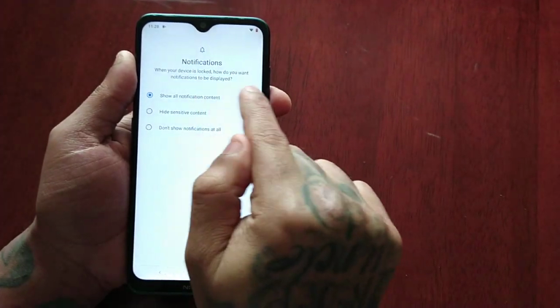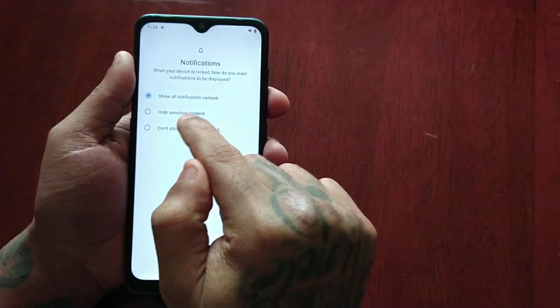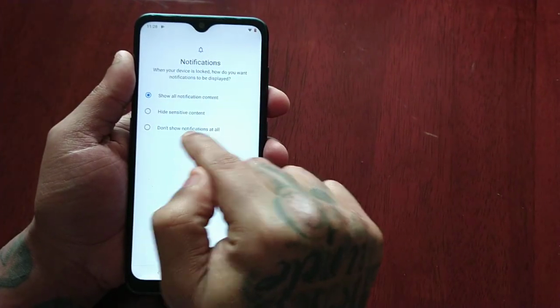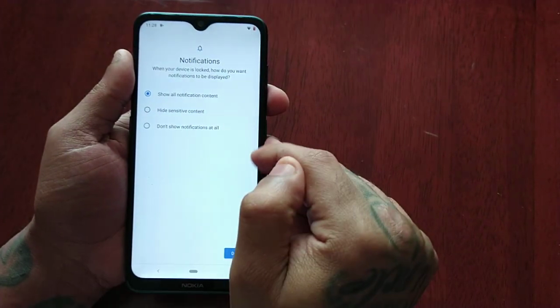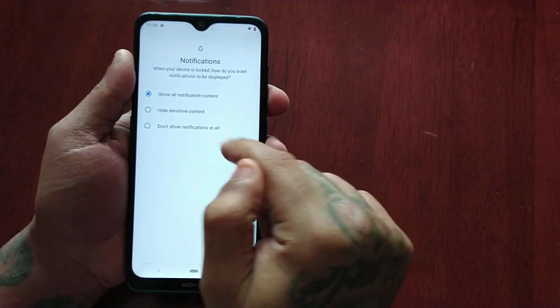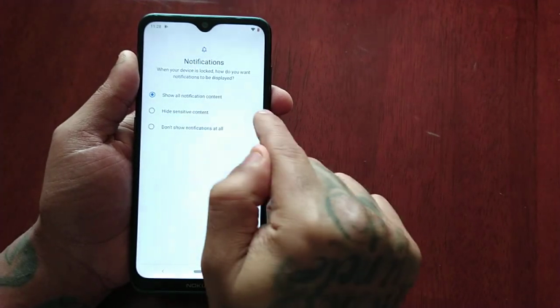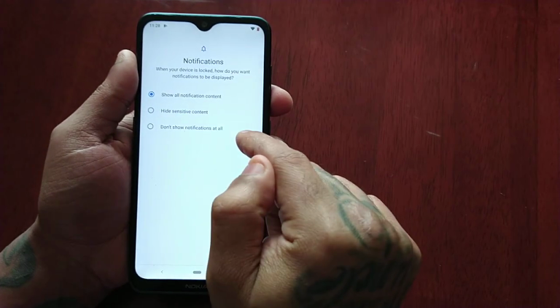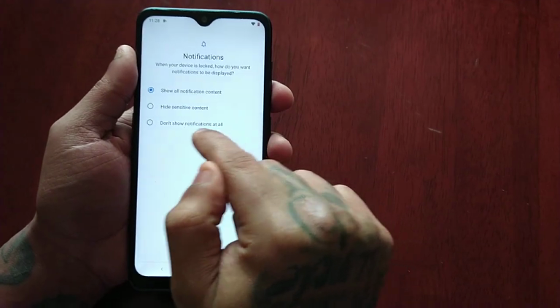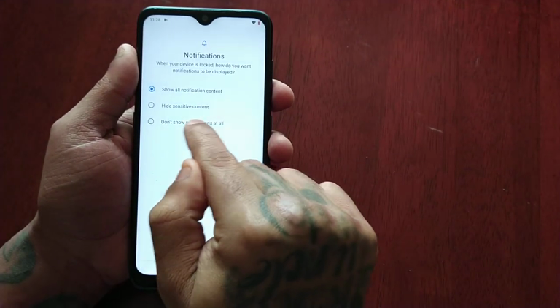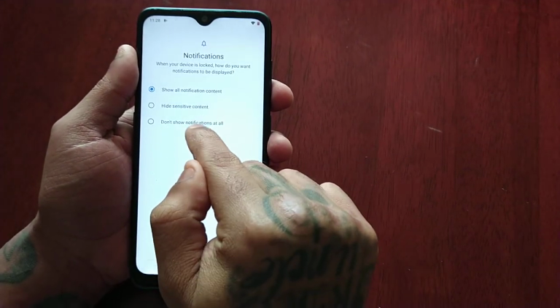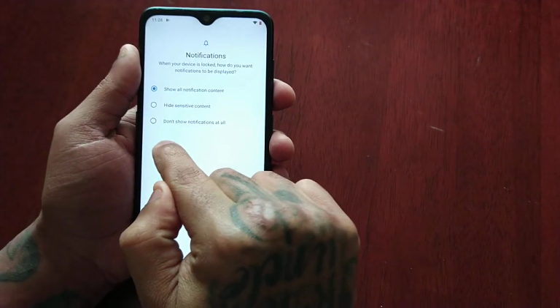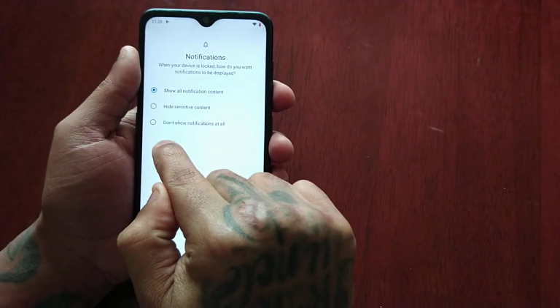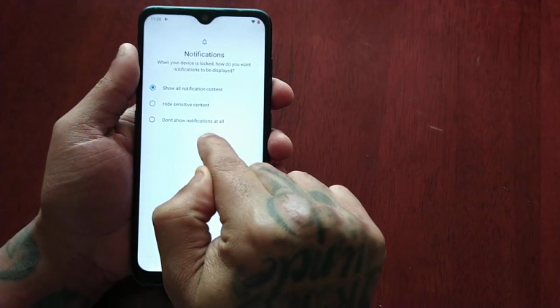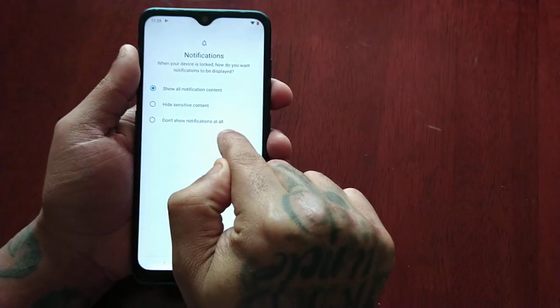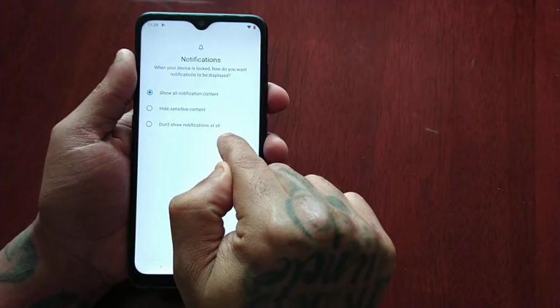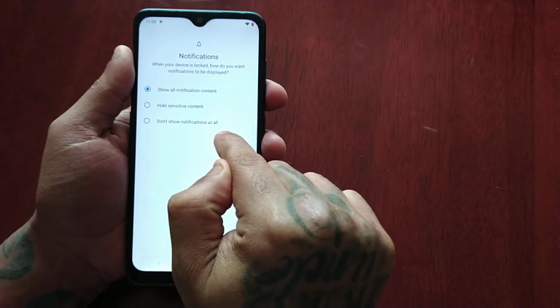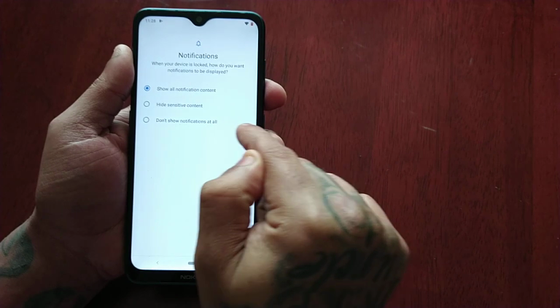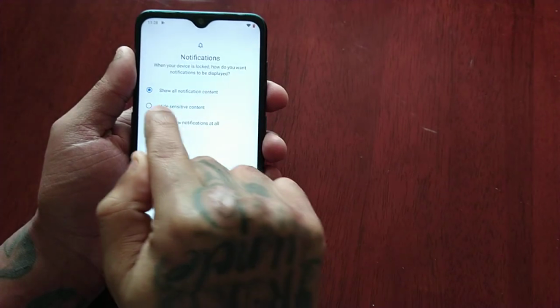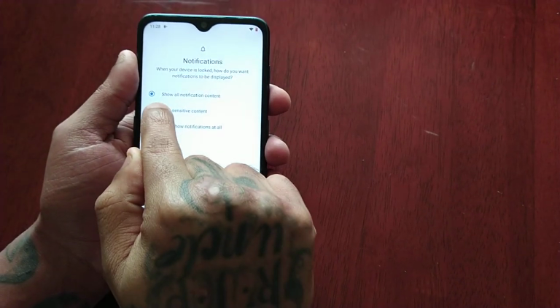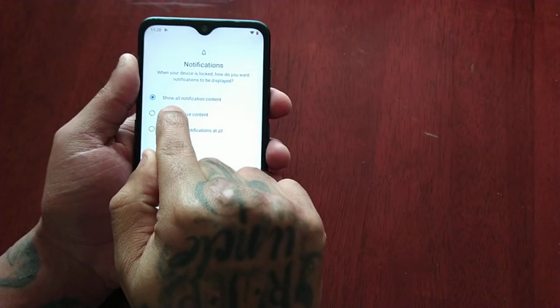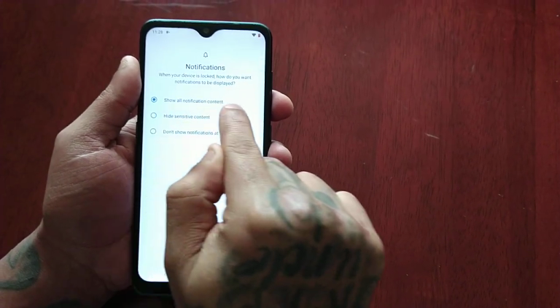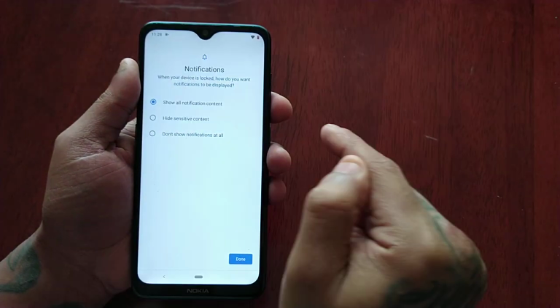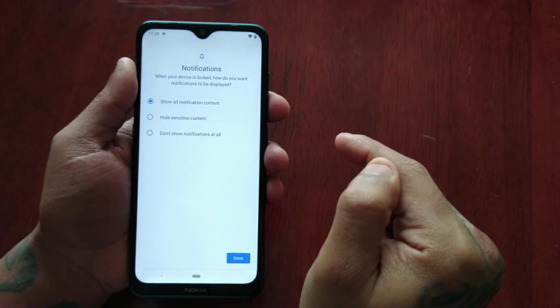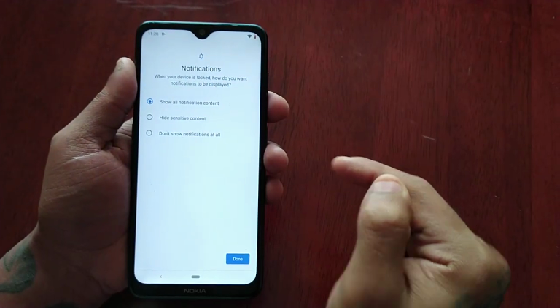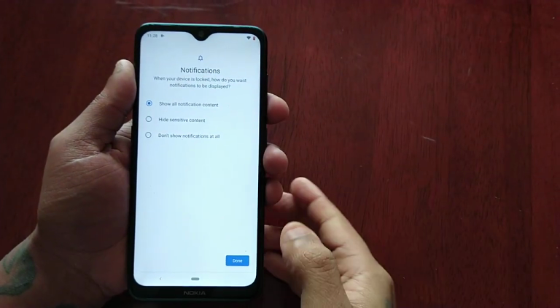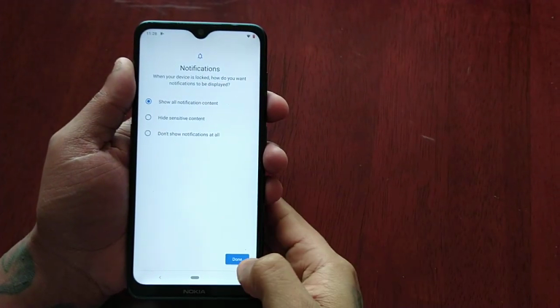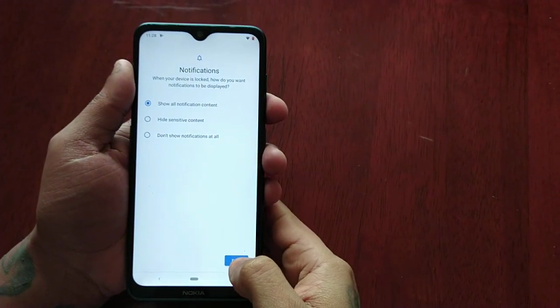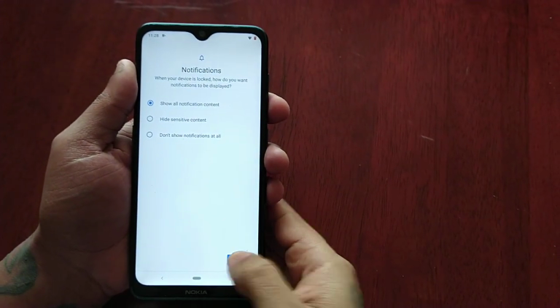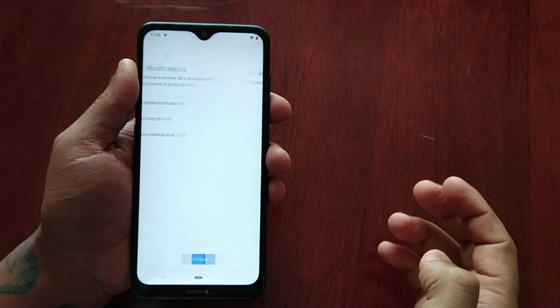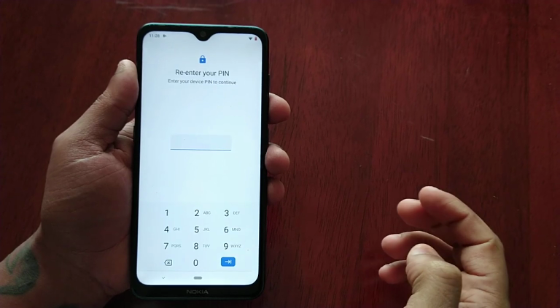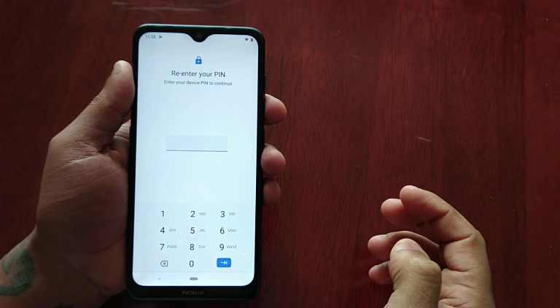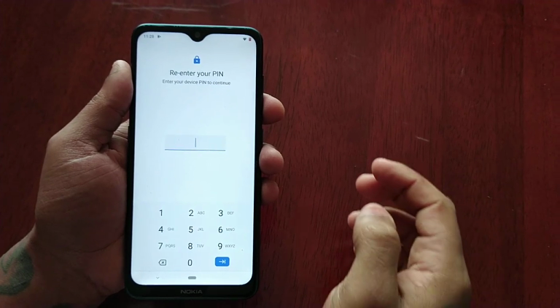For notifications, we get three options here: Show All Notification Content, Hide Sensitive Content, or Don't Show Notifications At All. I'm just going to keep it on the default option, Show All Notification Content, then select Done.